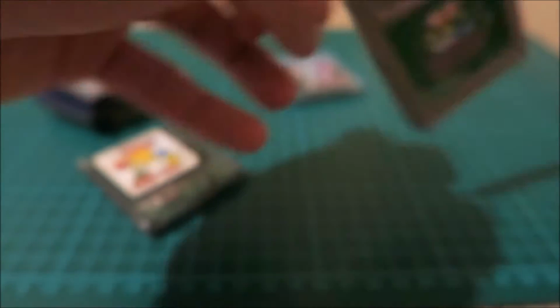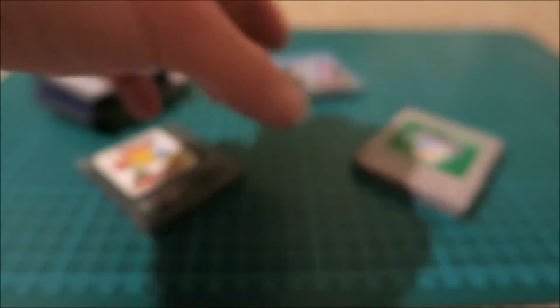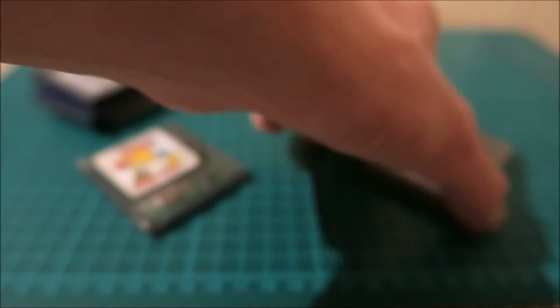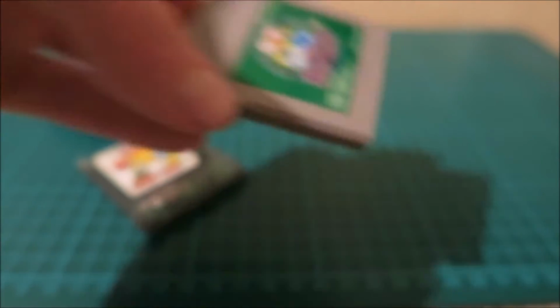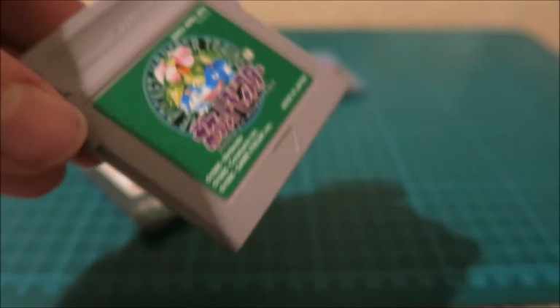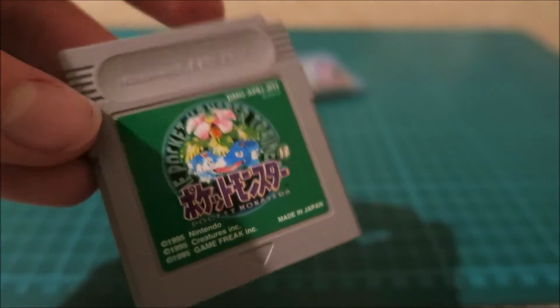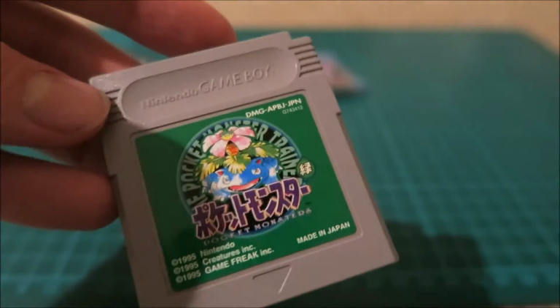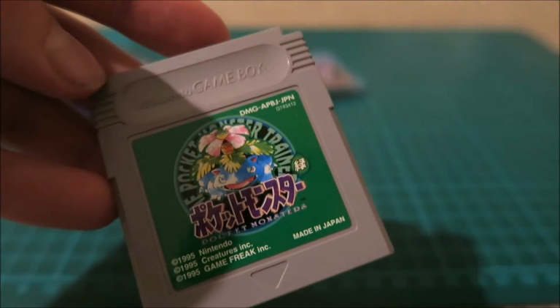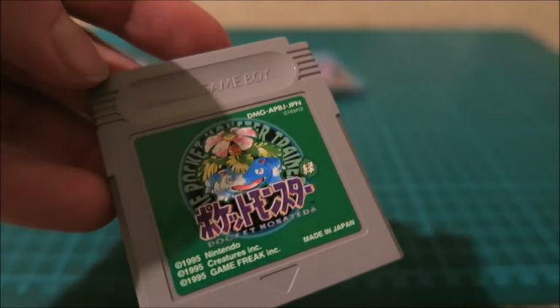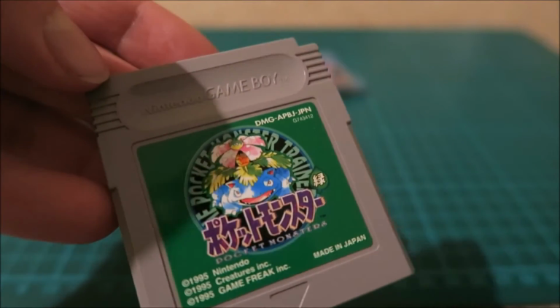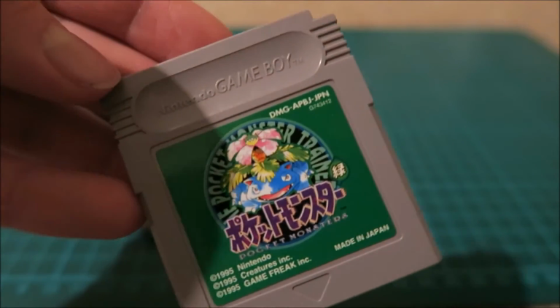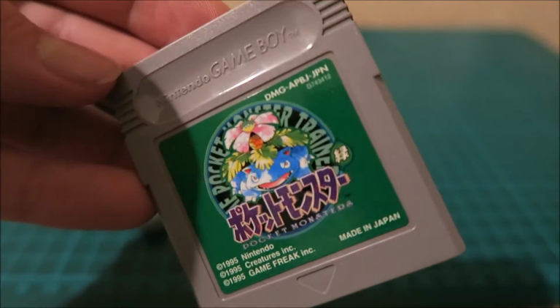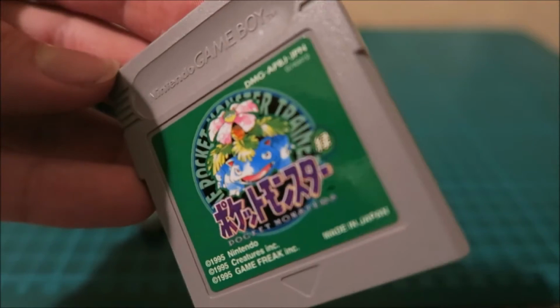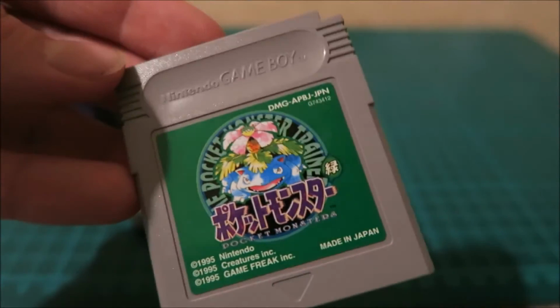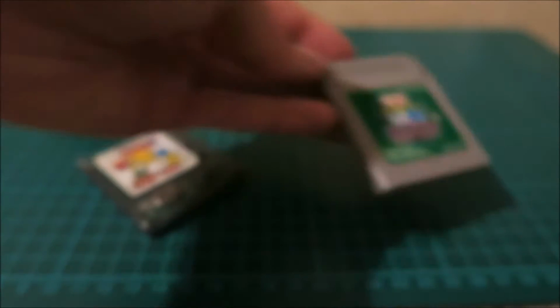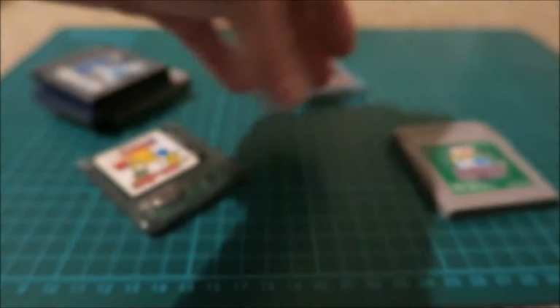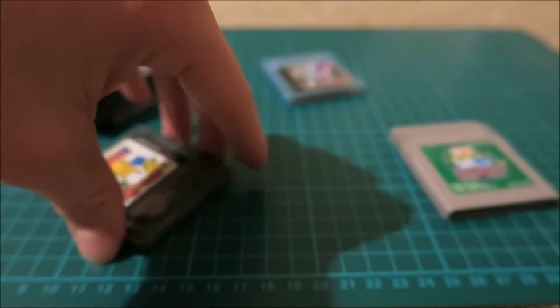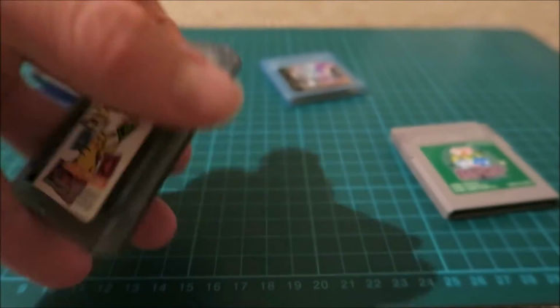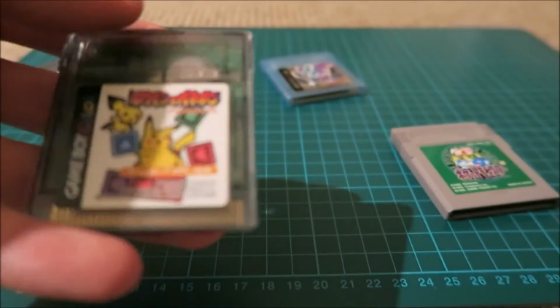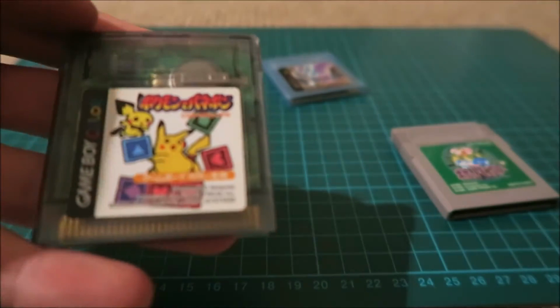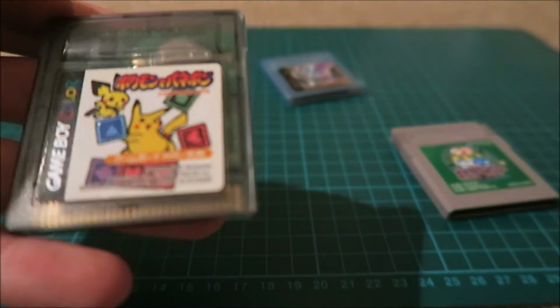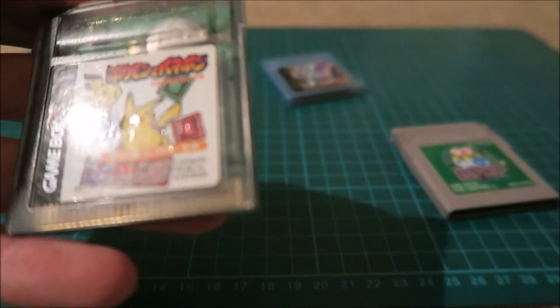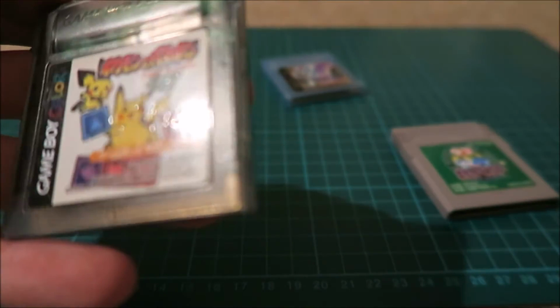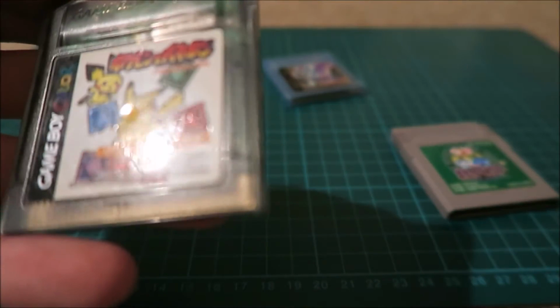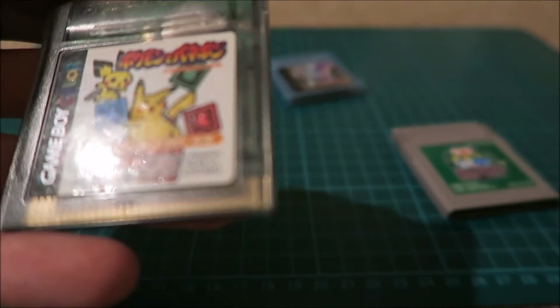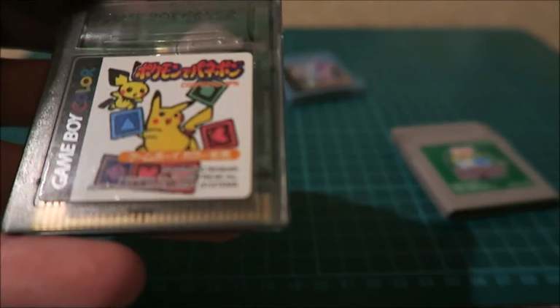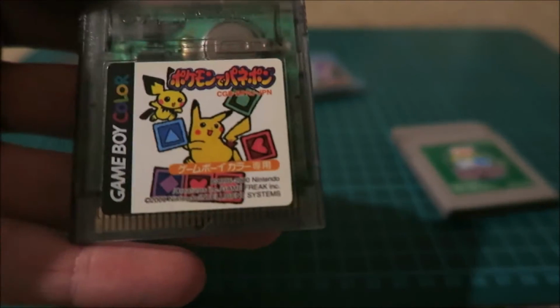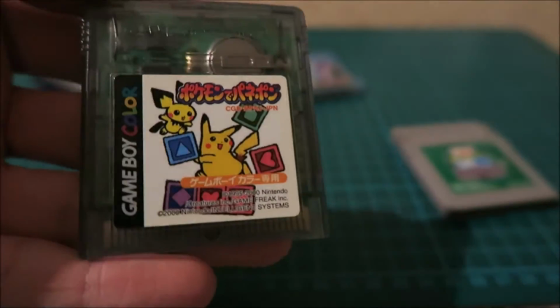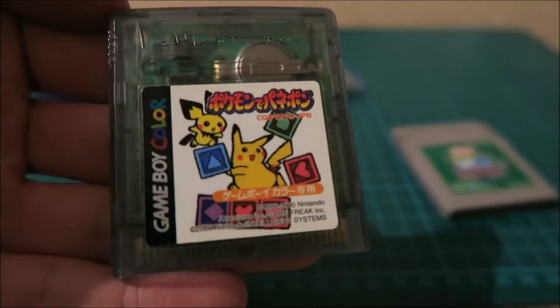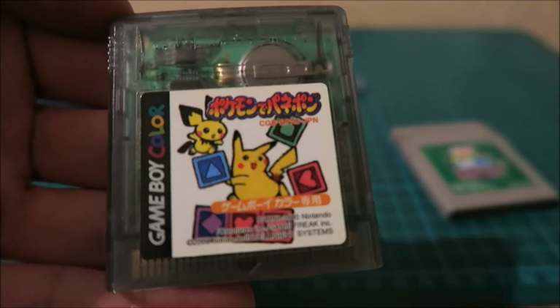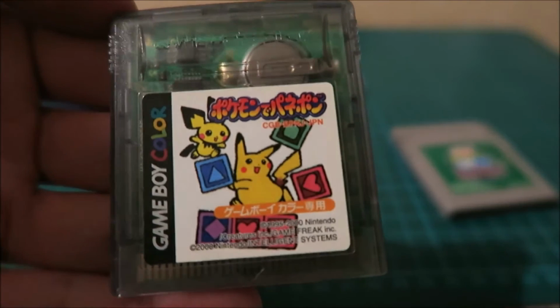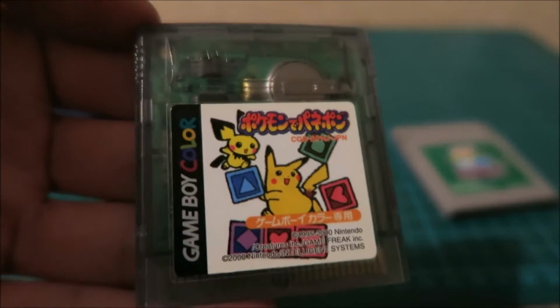This is Pokemon Green, which was only released in Japan. And this one — I'm not entirely sure actually, I think this might be Snap or something.